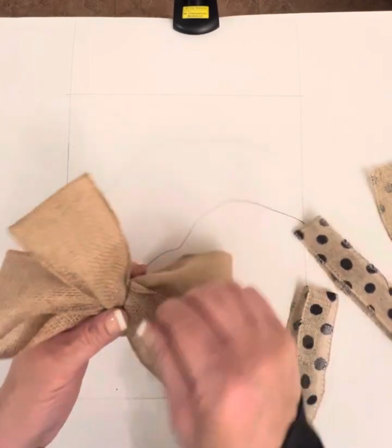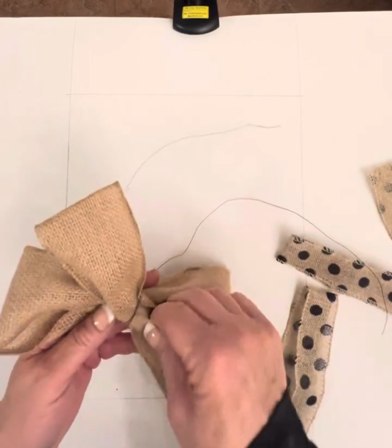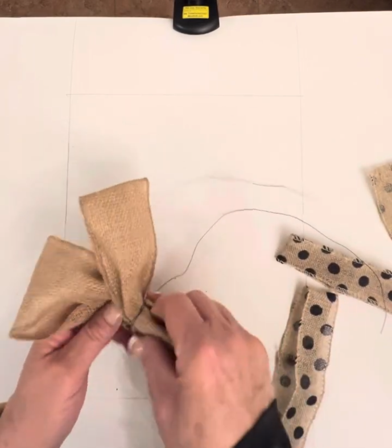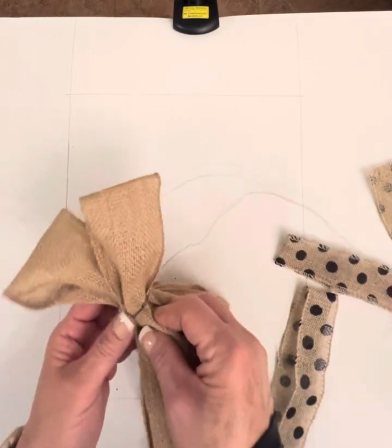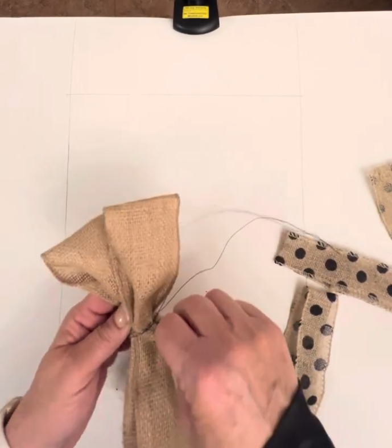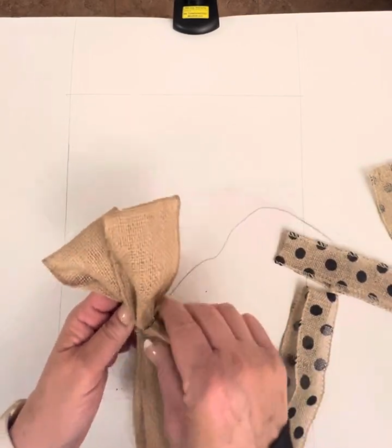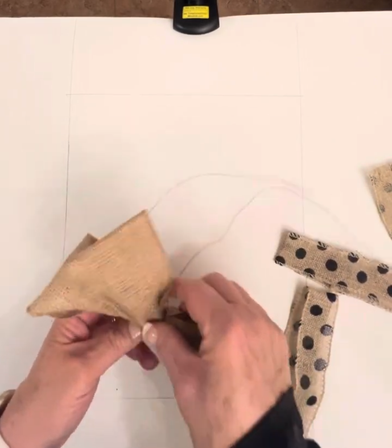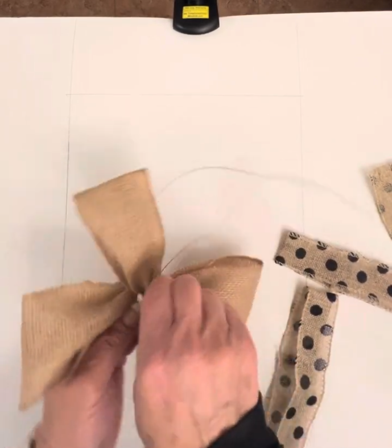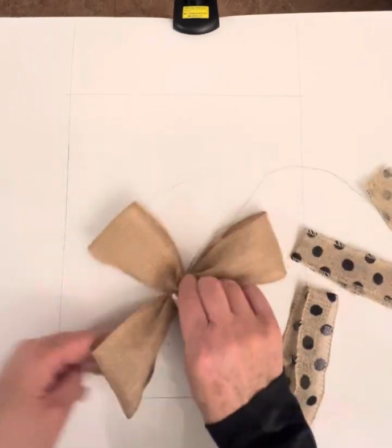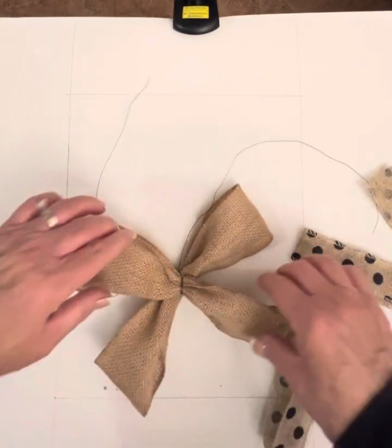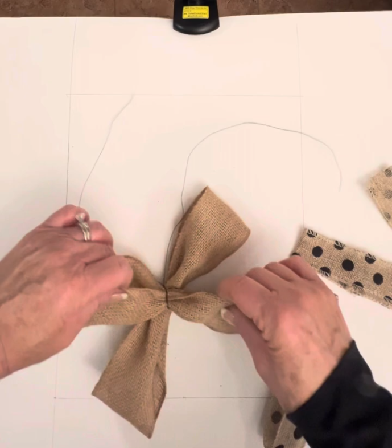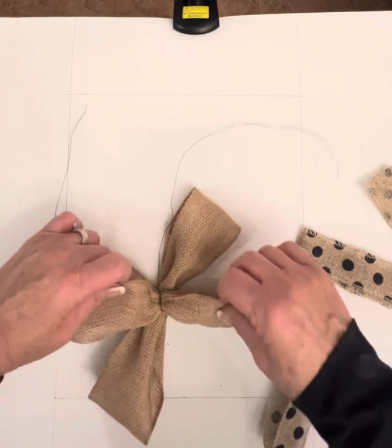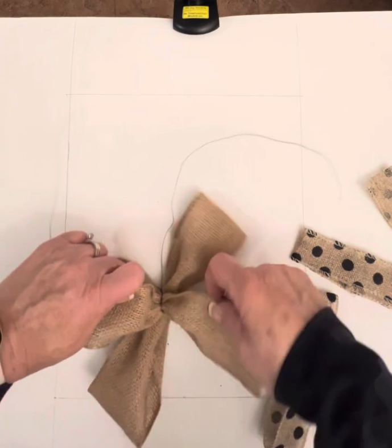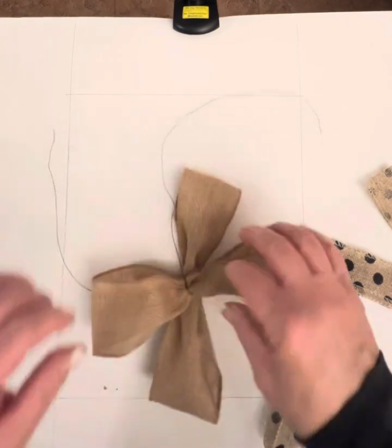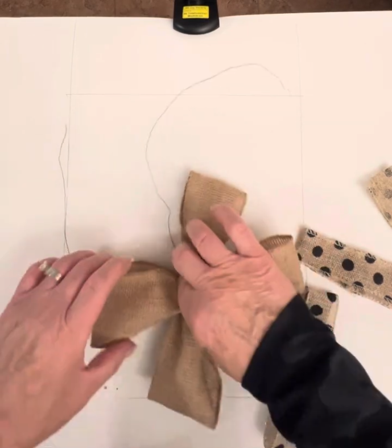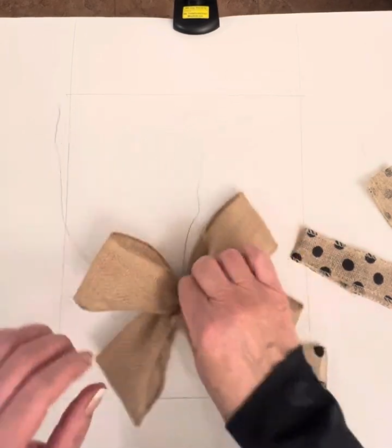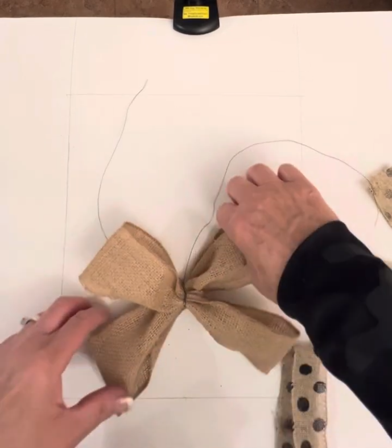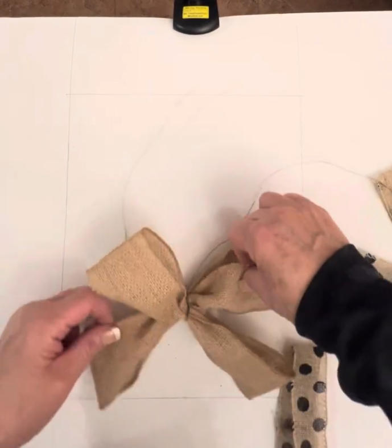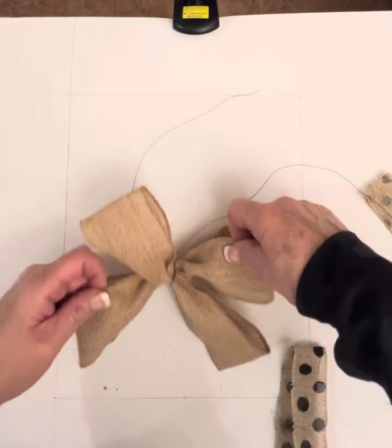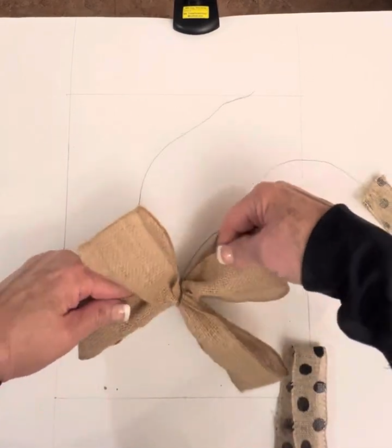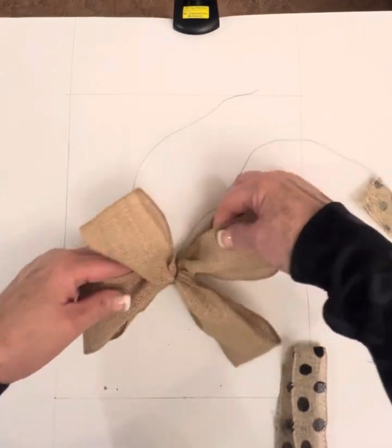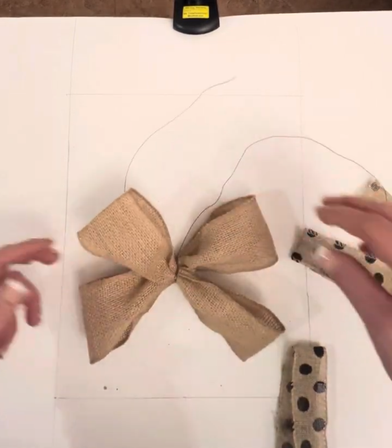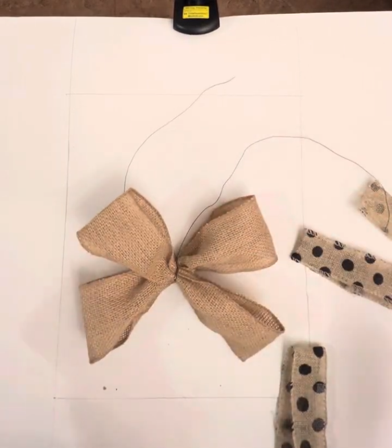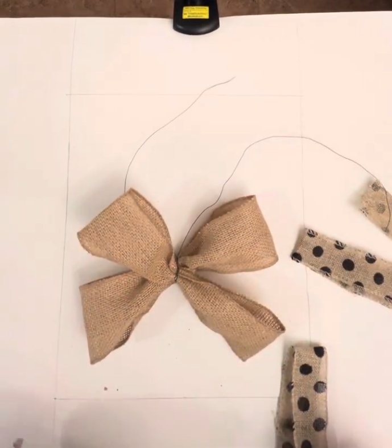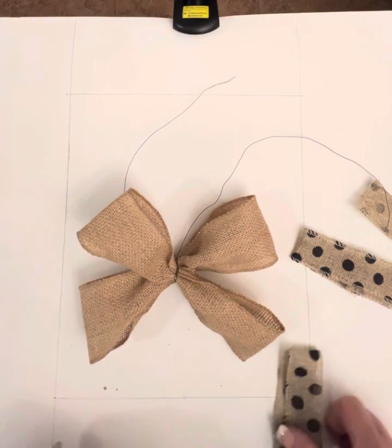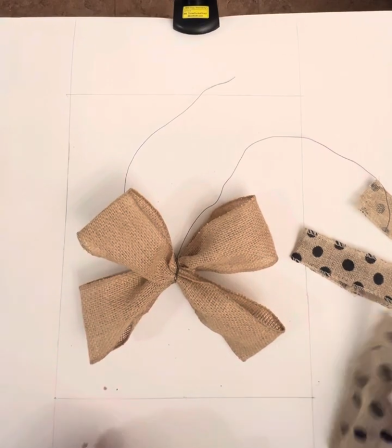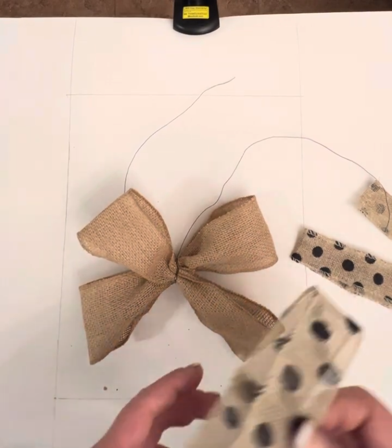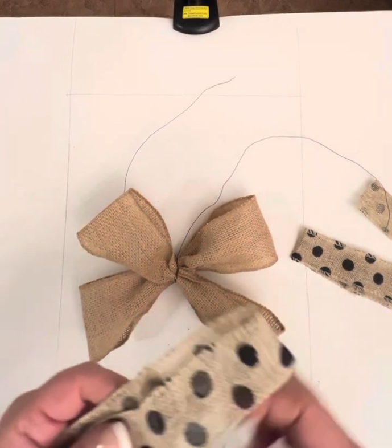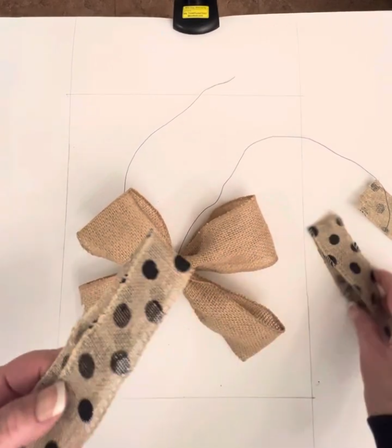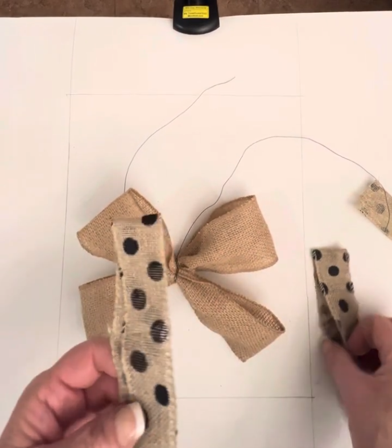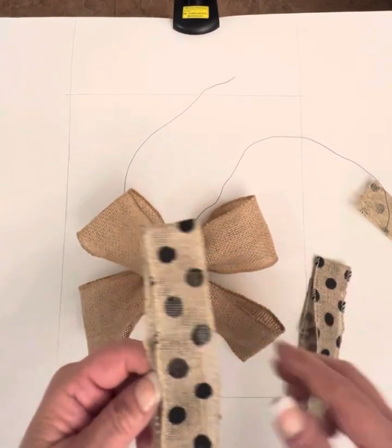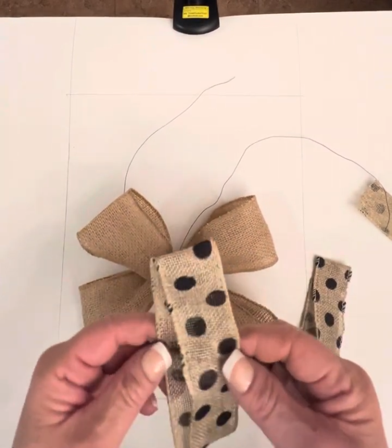When you flip it over and look at it, you should have an X shape that's pinched in the middle — something like this. Then you're gonna do the same thing with your two smaller loops.